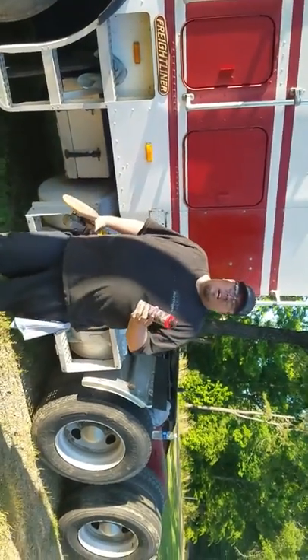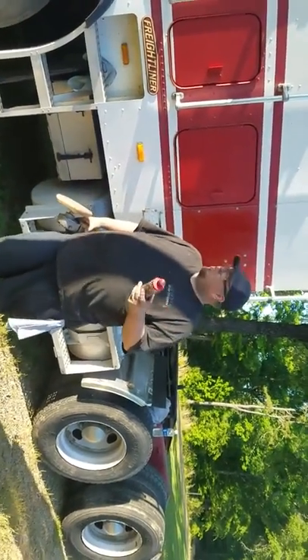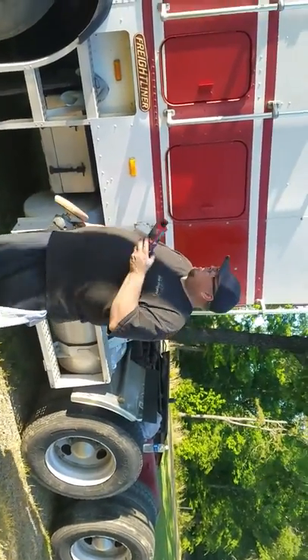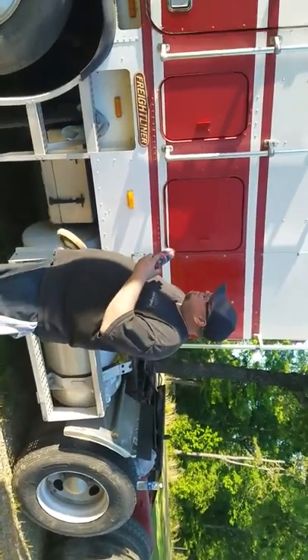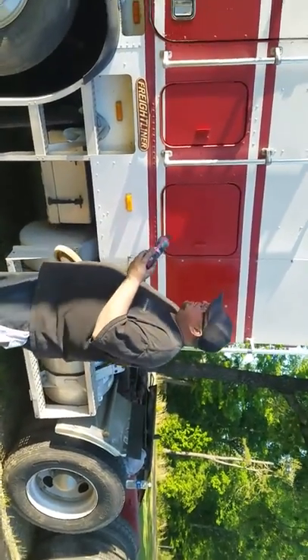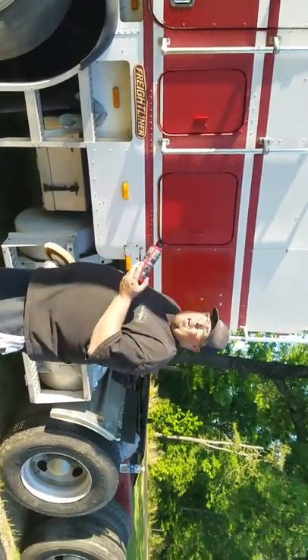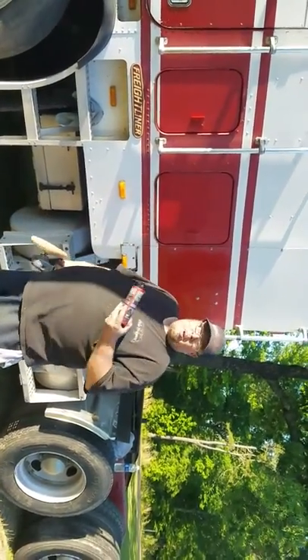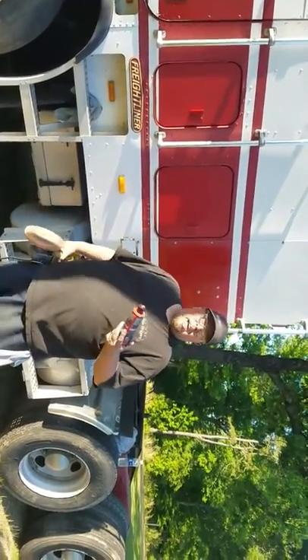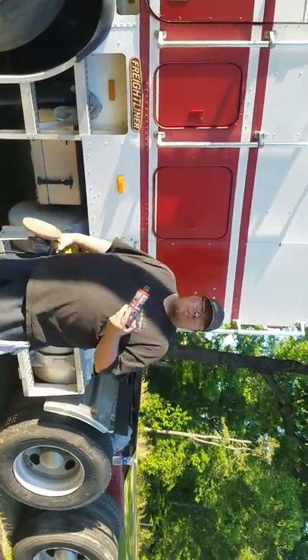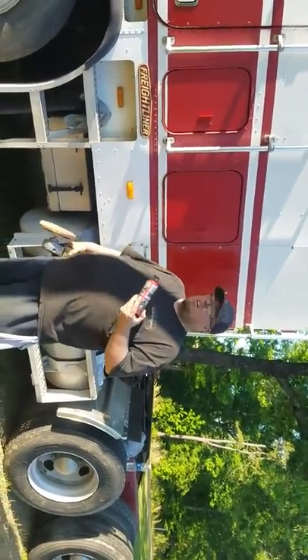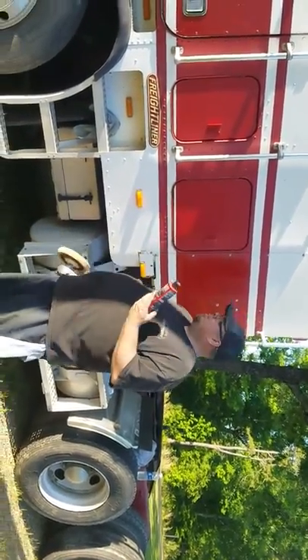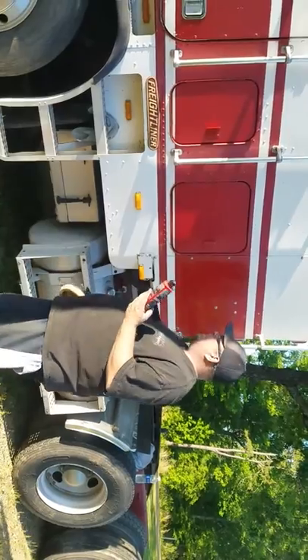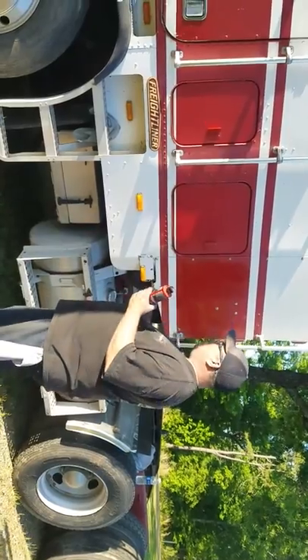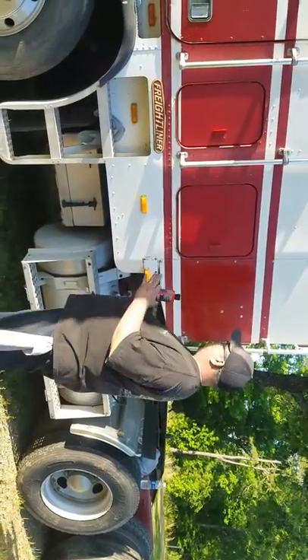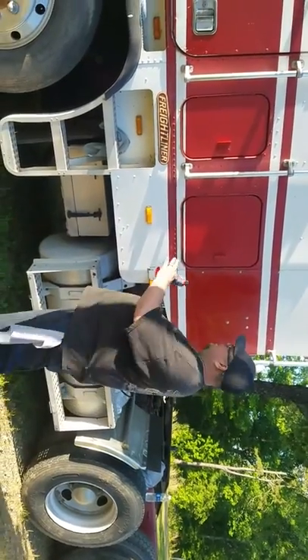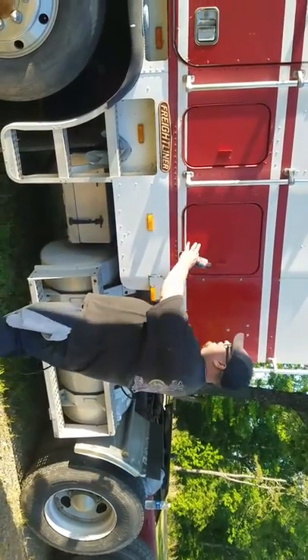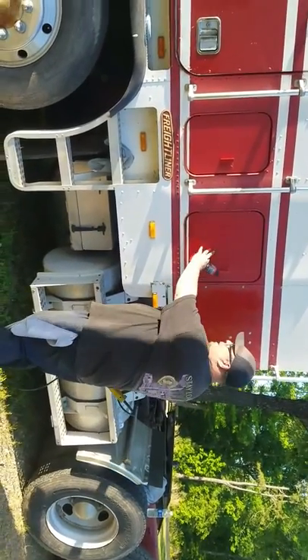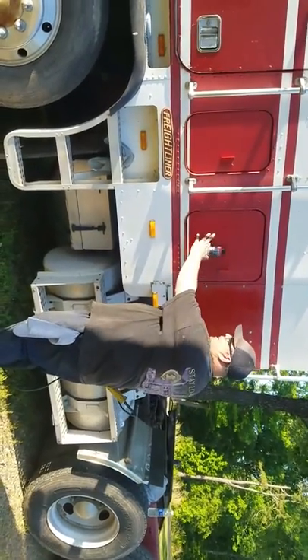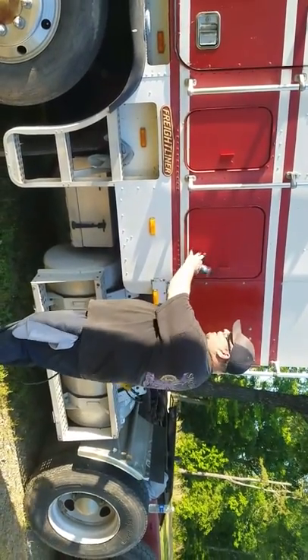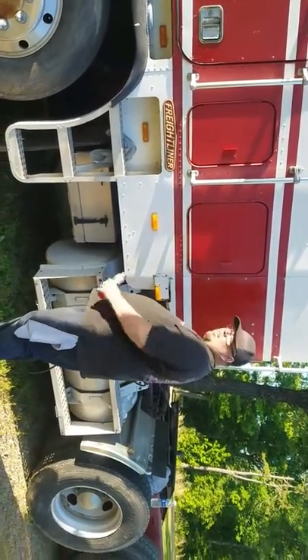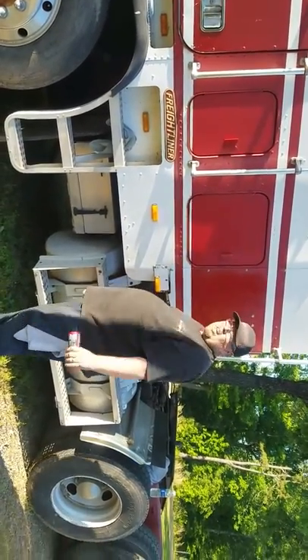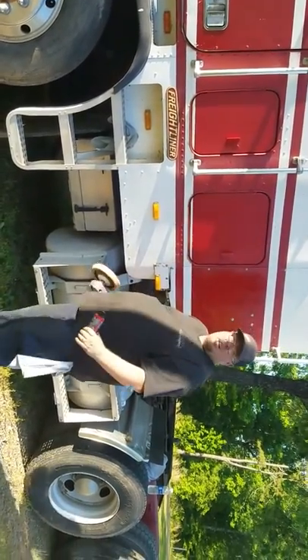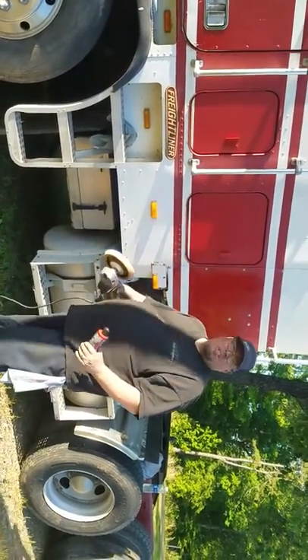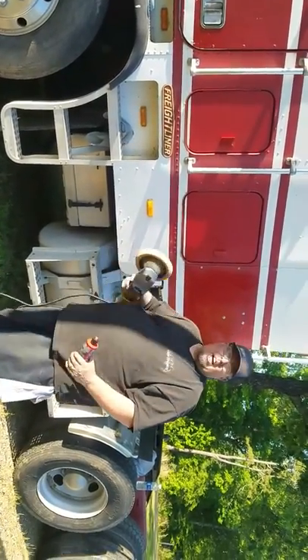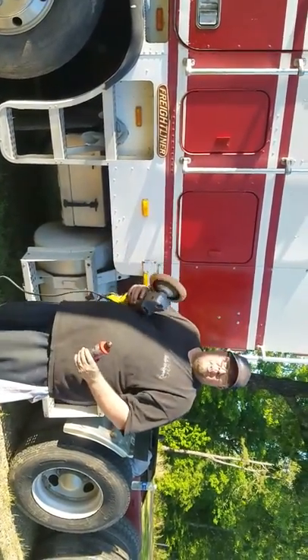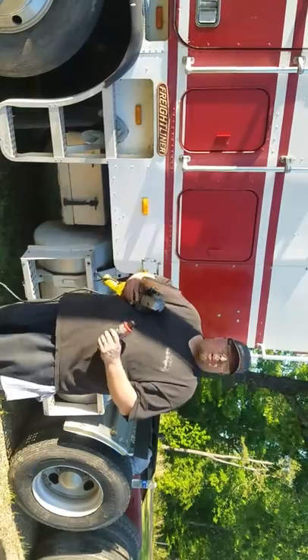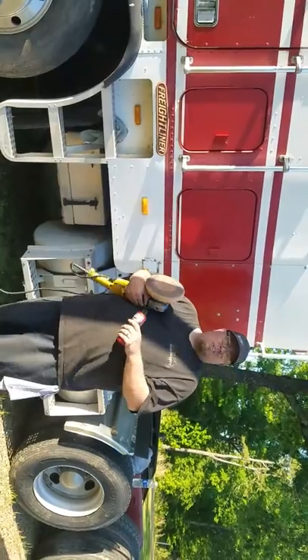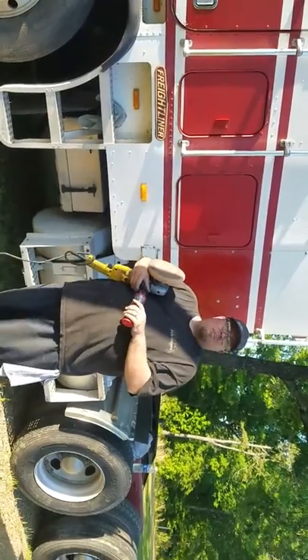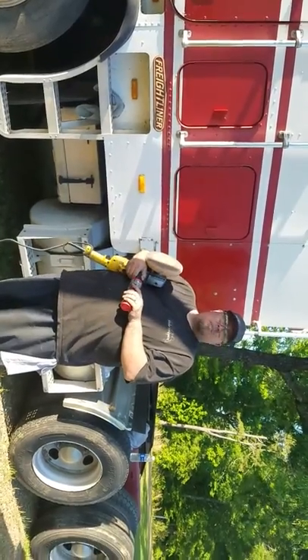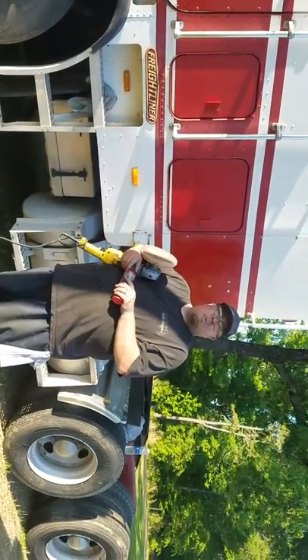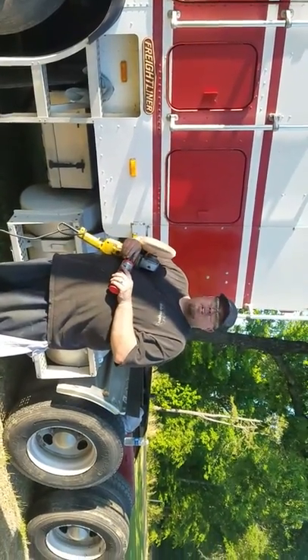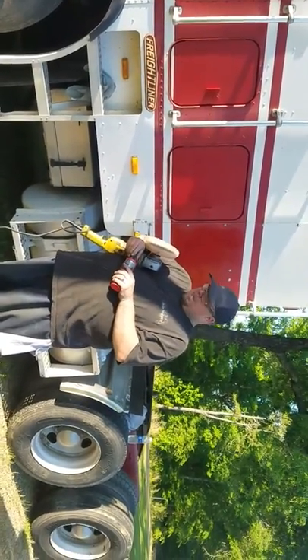This truck is an 080 model cab over. It's been sitting for a while and it's oxidized real bad. It's still got some lettering on the side that we took off, but it's bled into the paint.